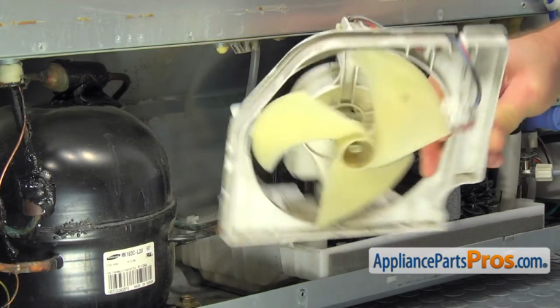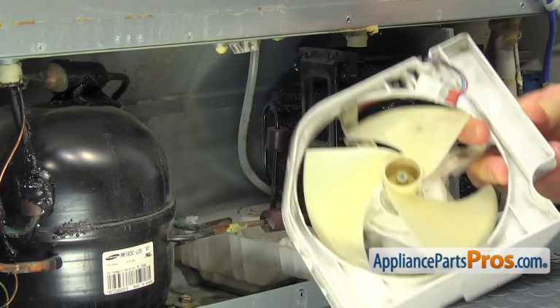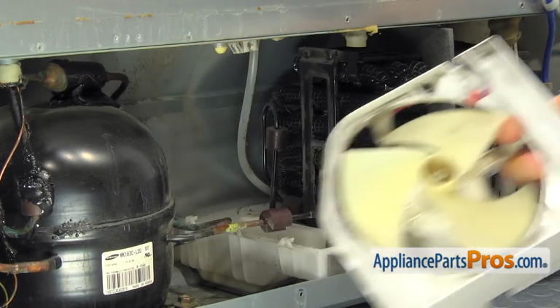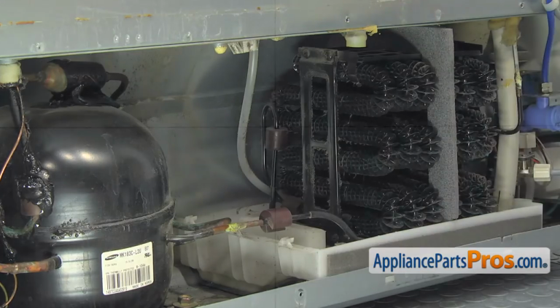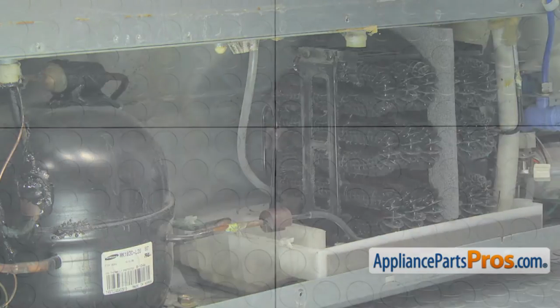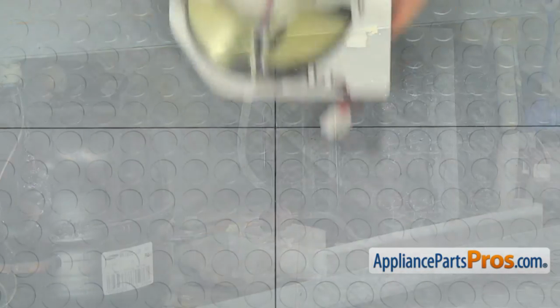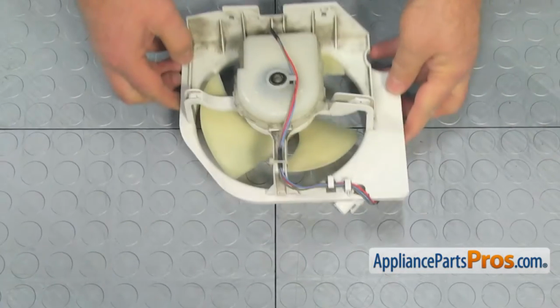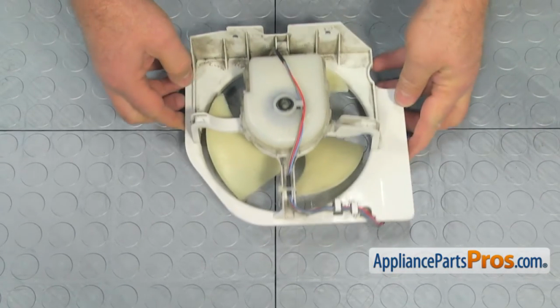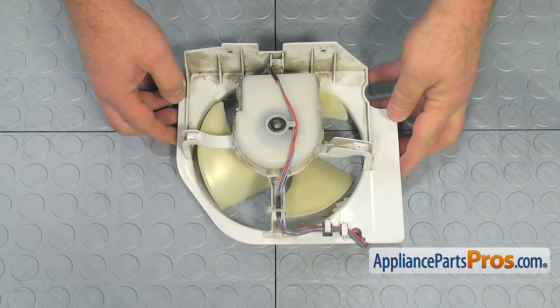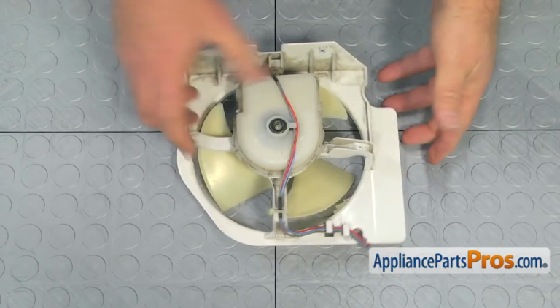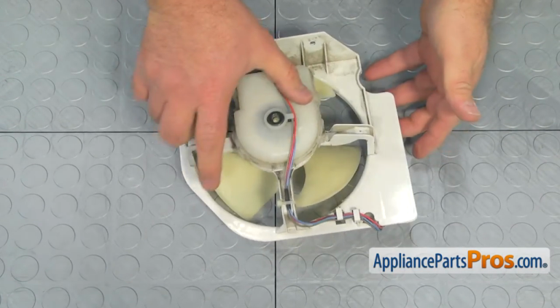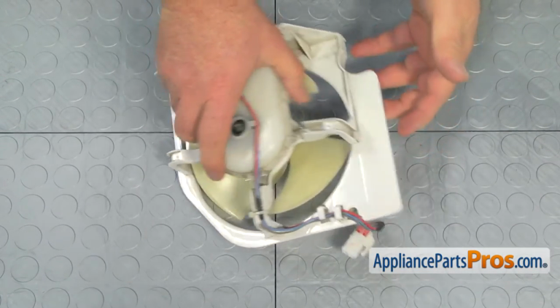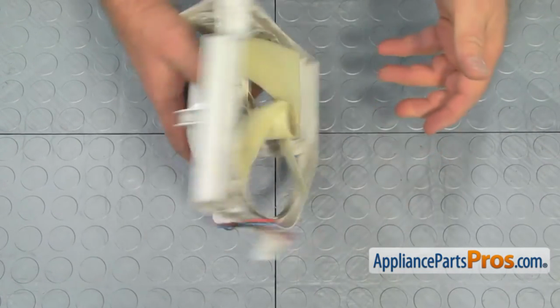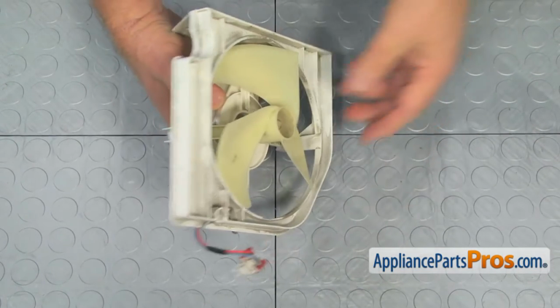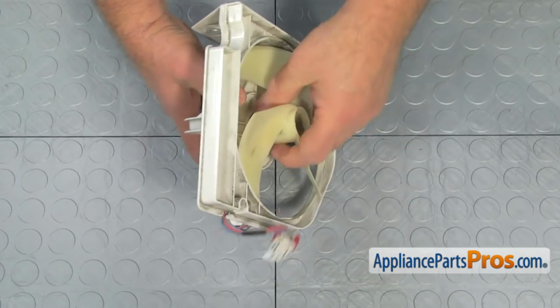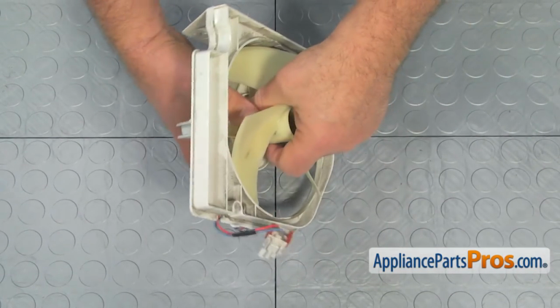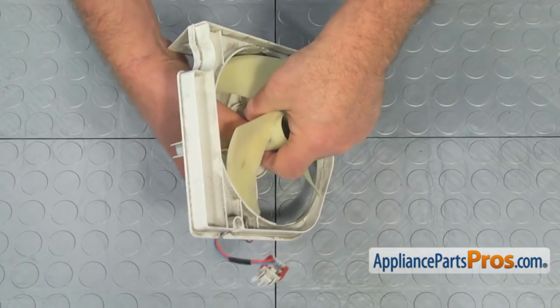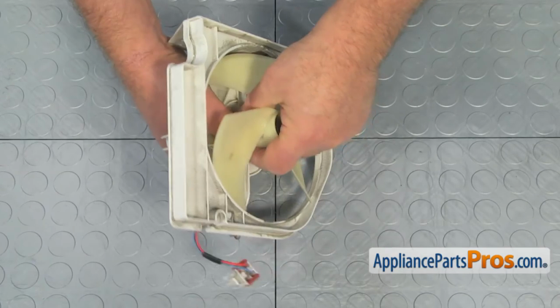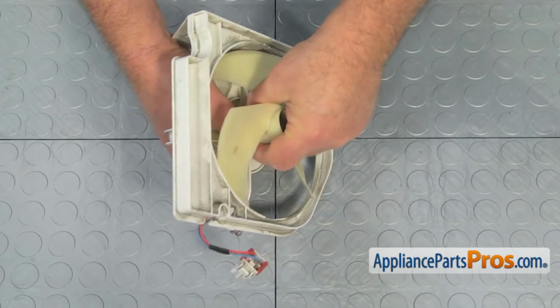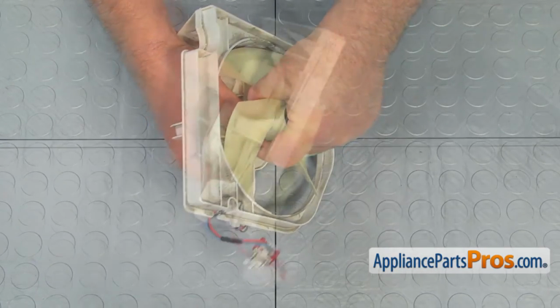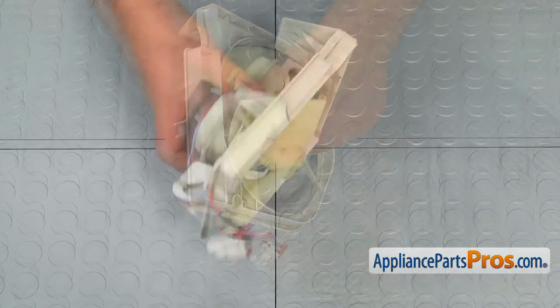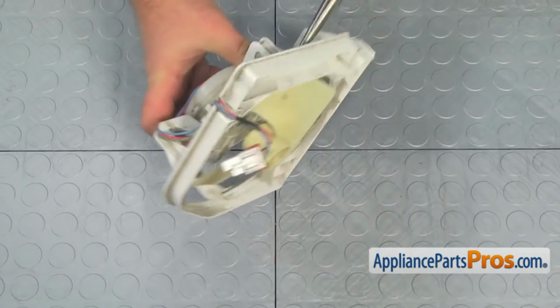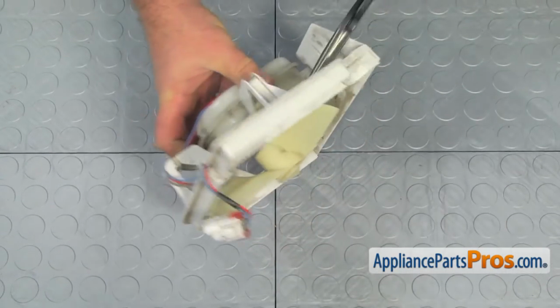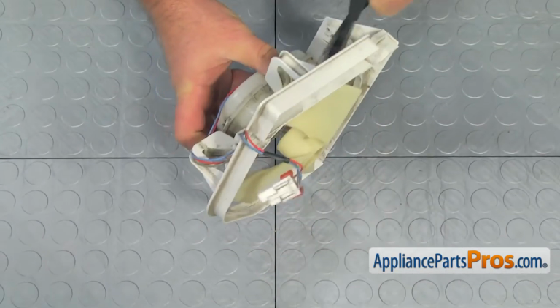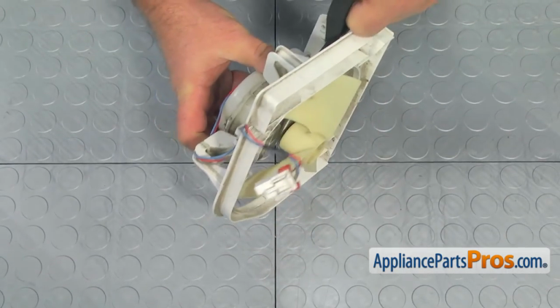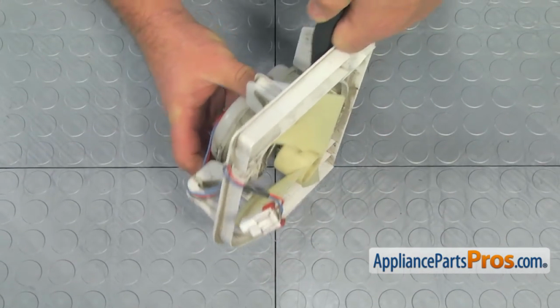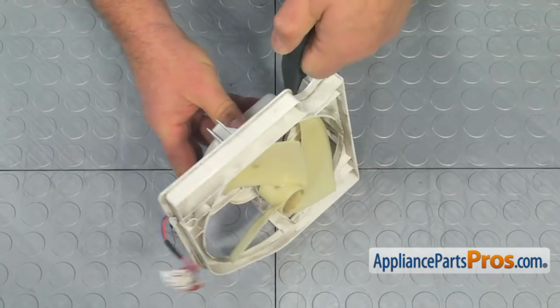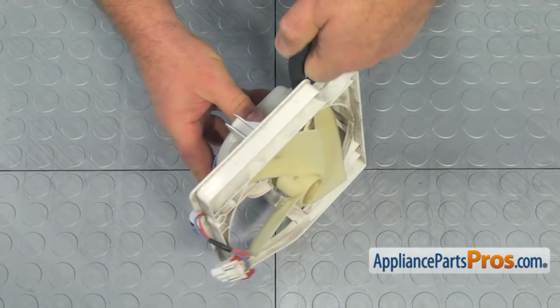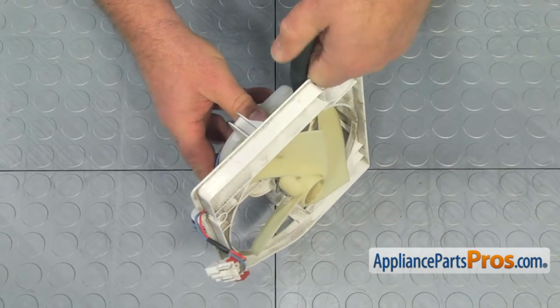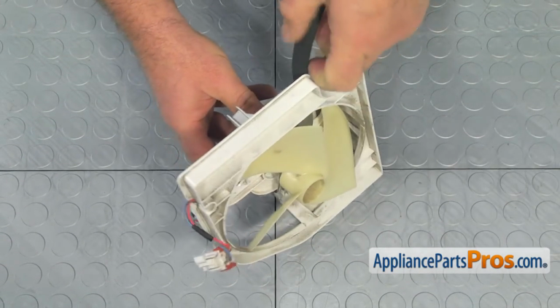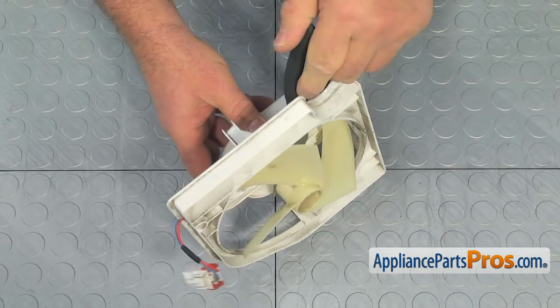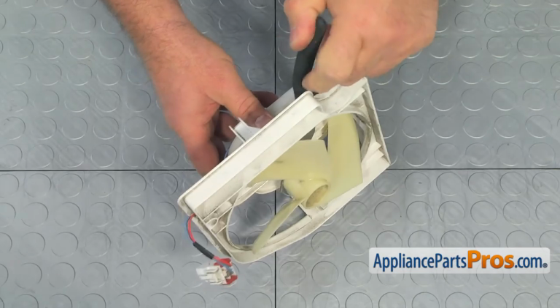Bring the housing assembly to a workable surface. Try to pull the blade off the motor shaft. If you do not succeed, grab the shaft with the pliers and pry the blade off with a flat blade screwdriver.